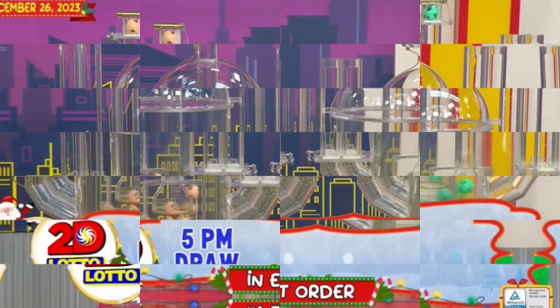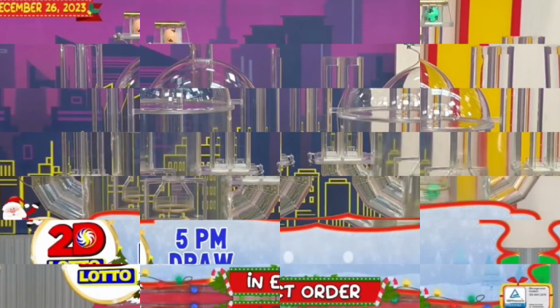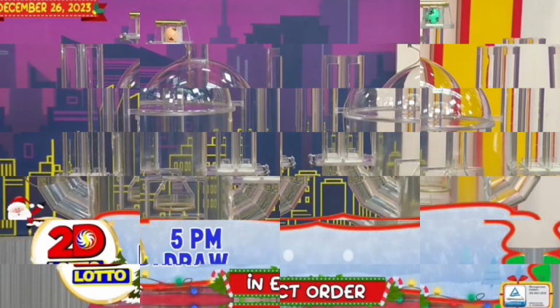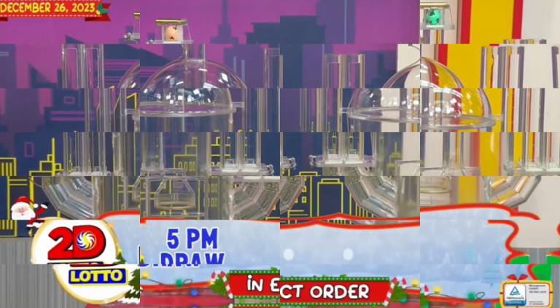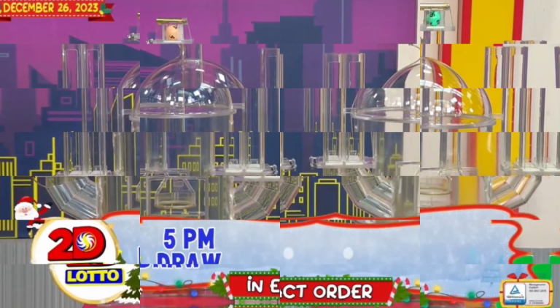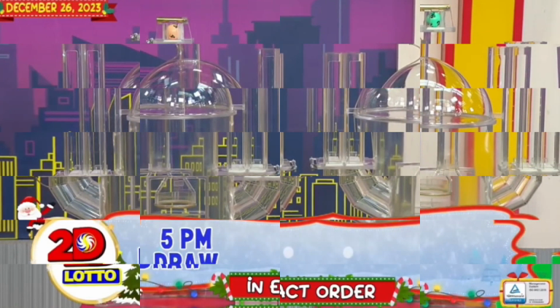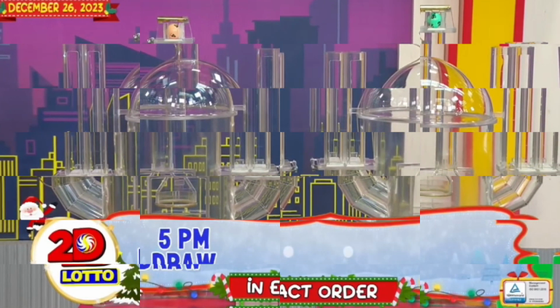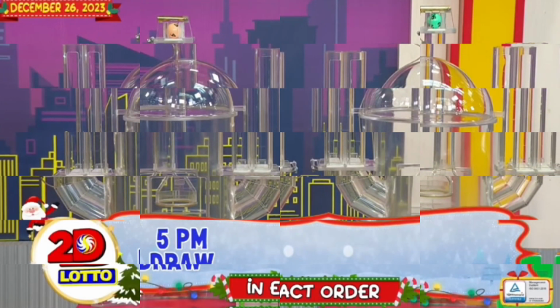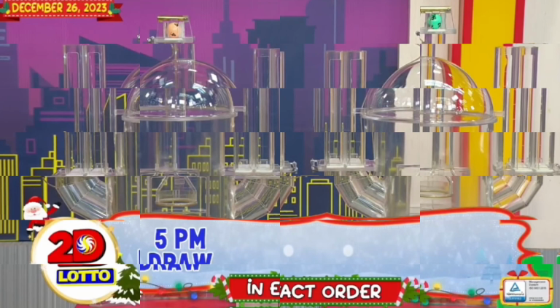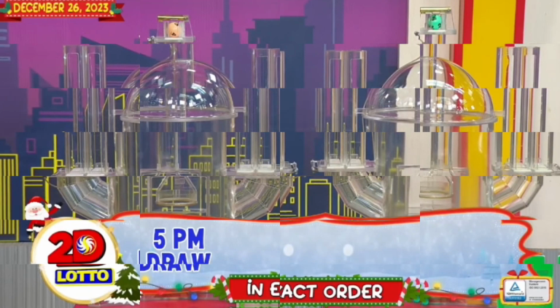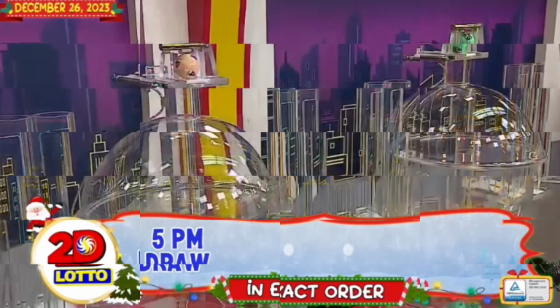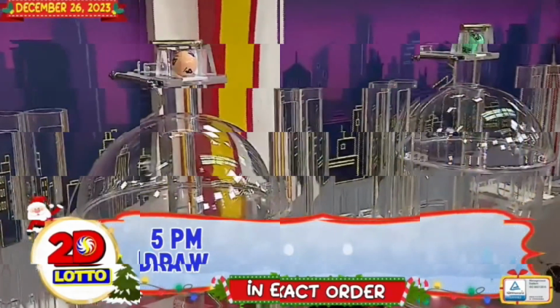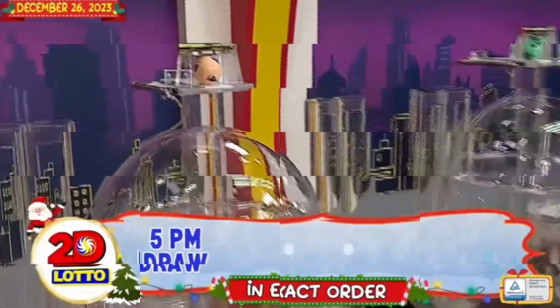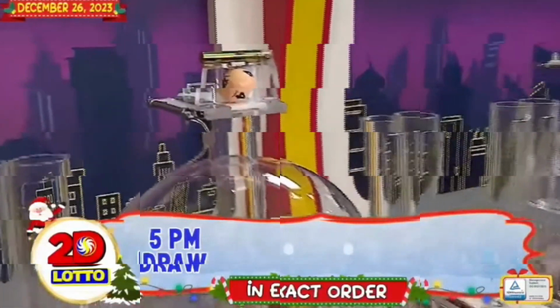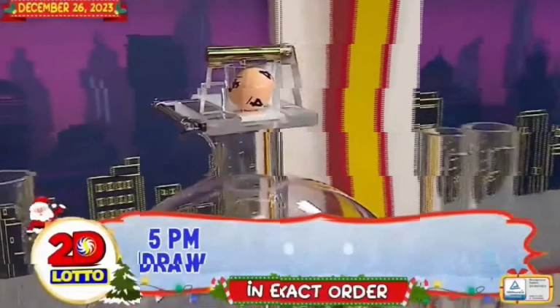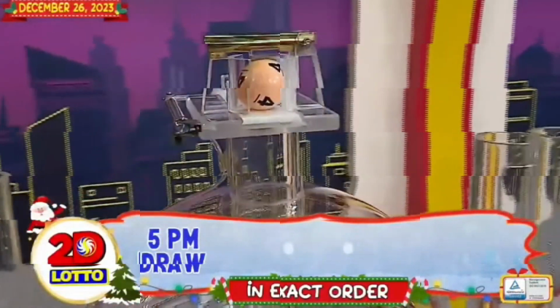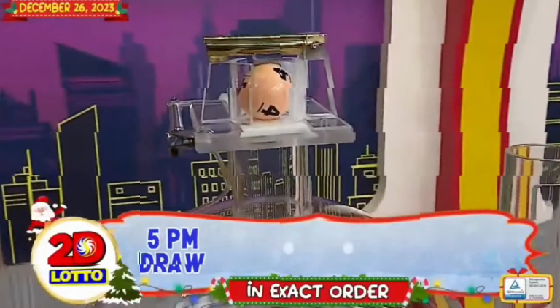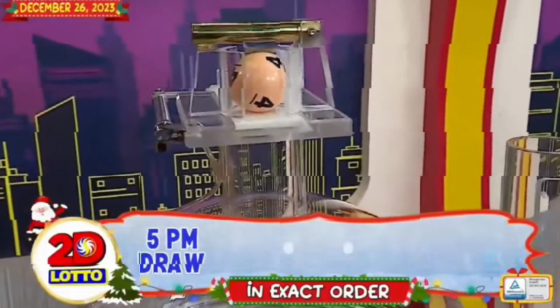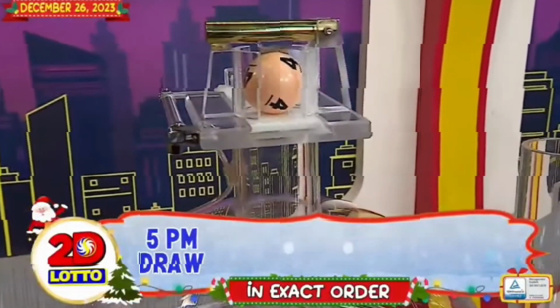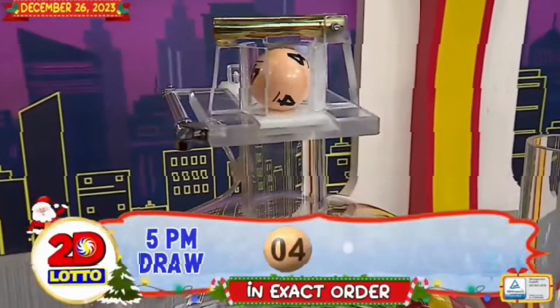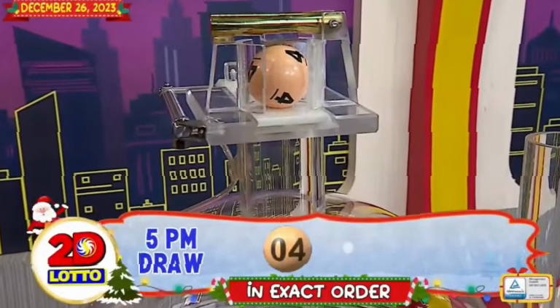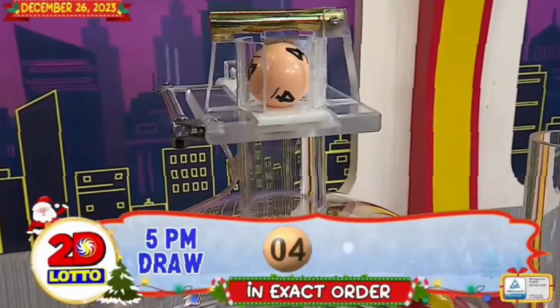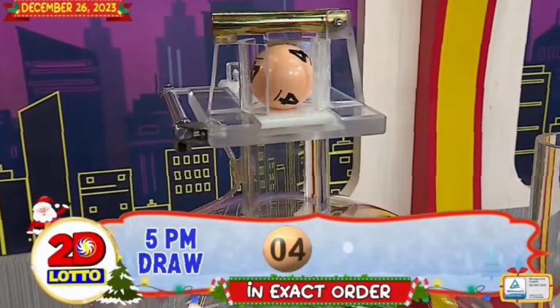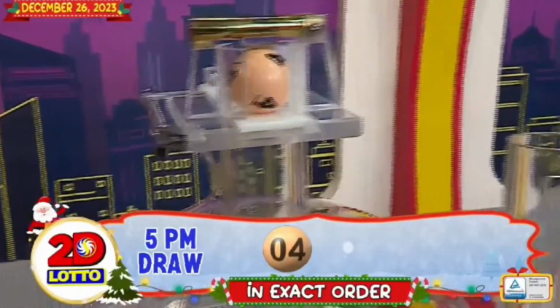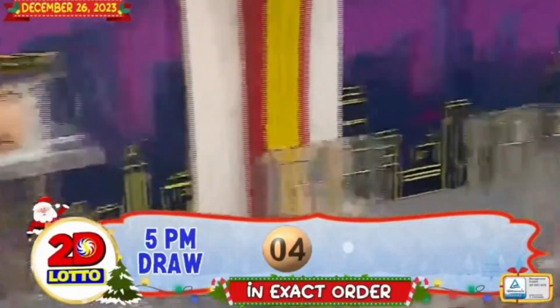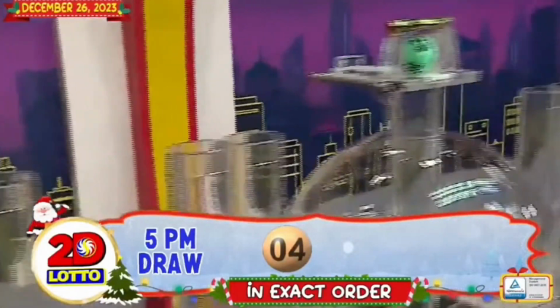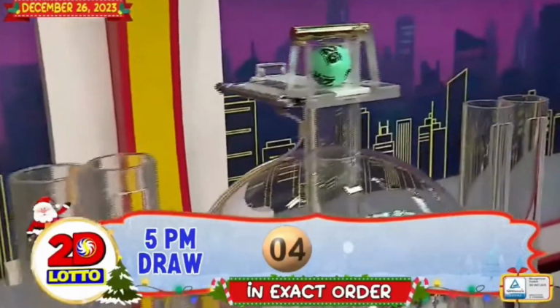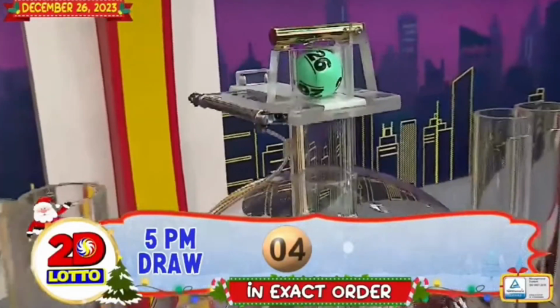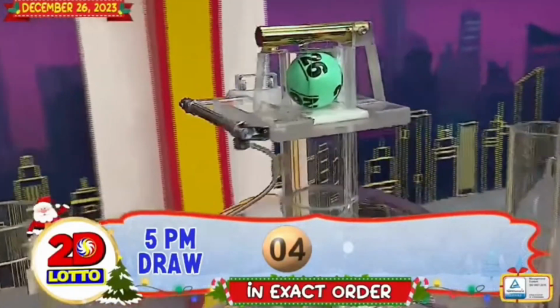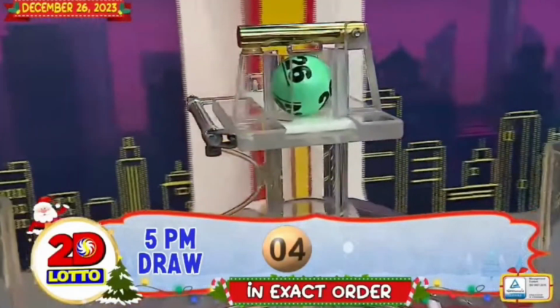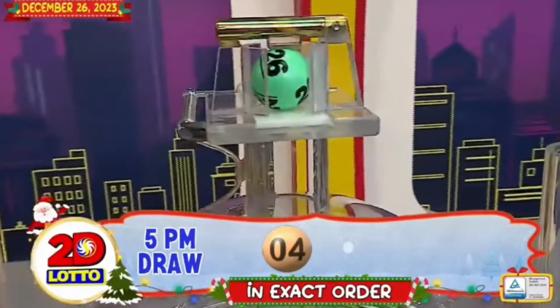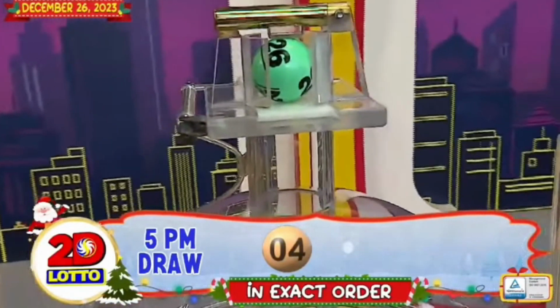And here's our 2D Lotto winning combination. For the first number, we have 4. And the second number, we have 26.